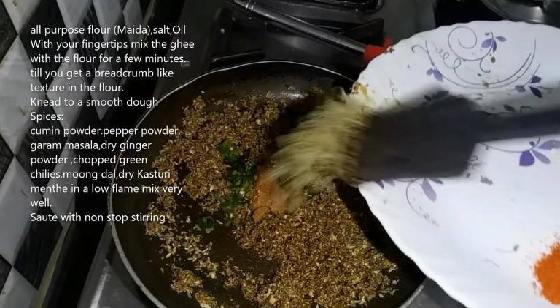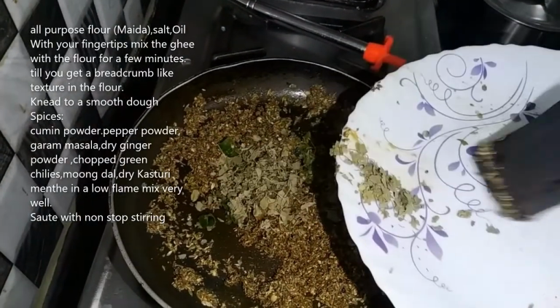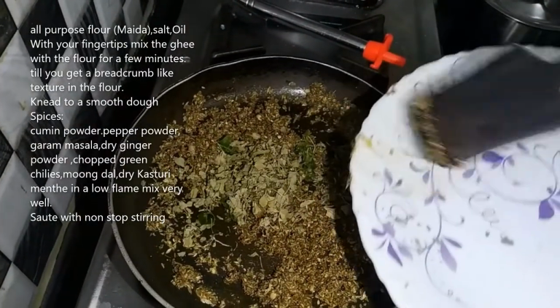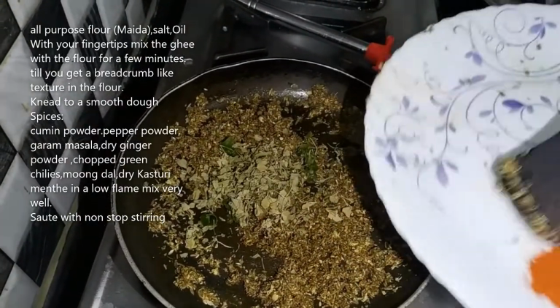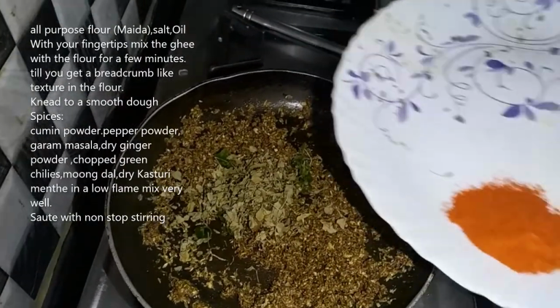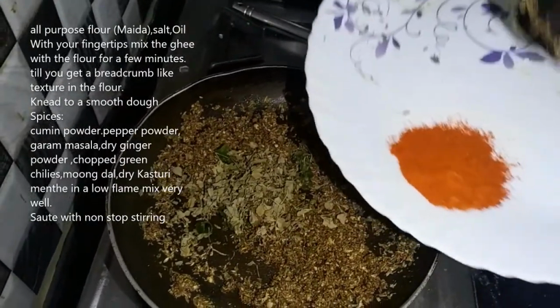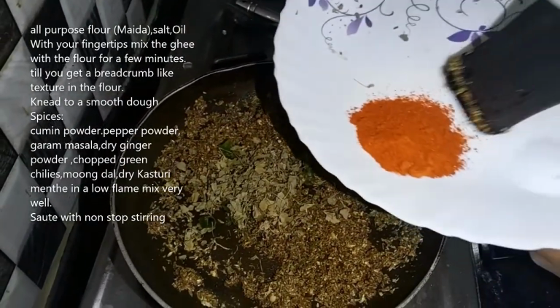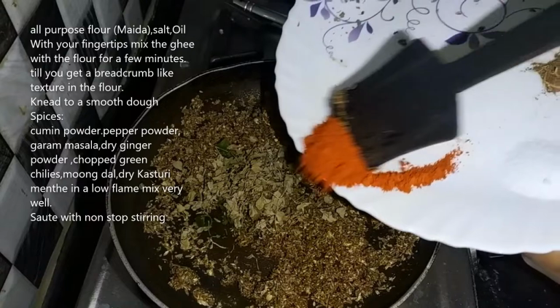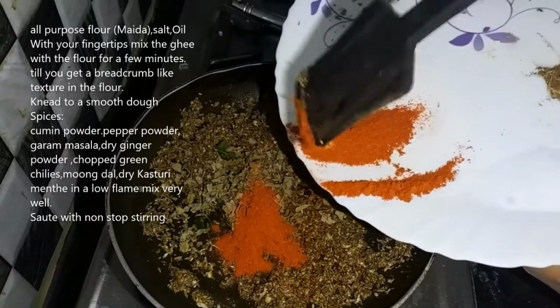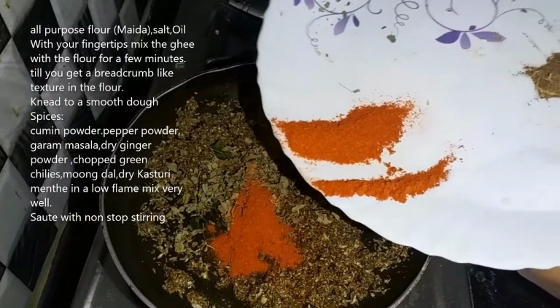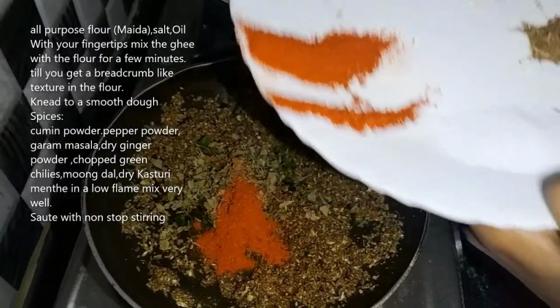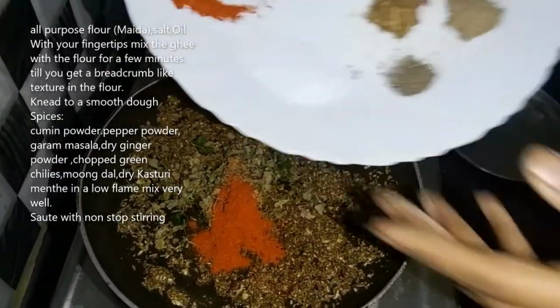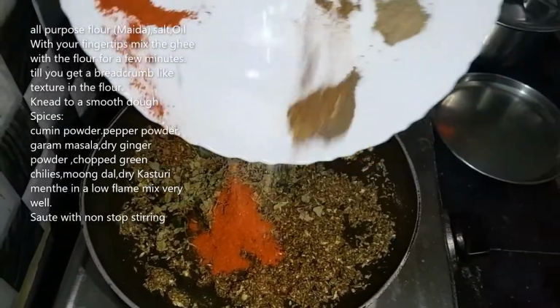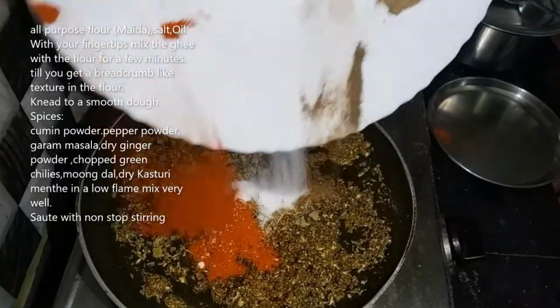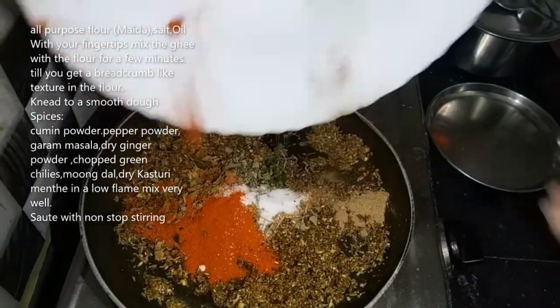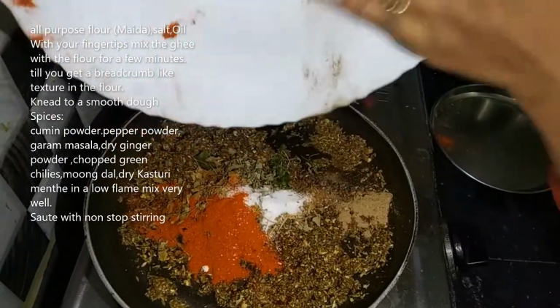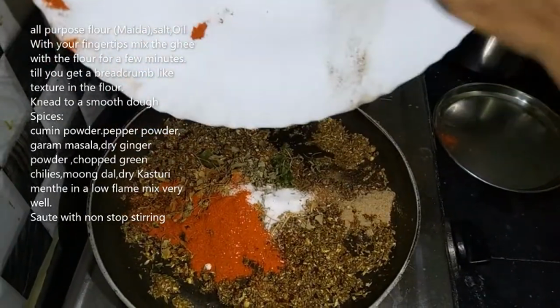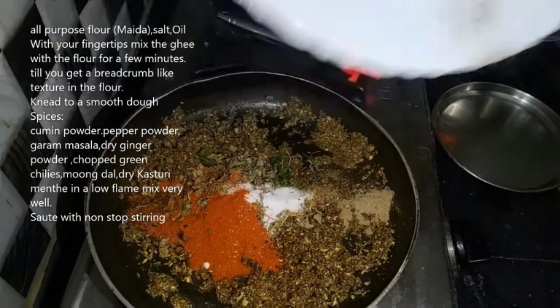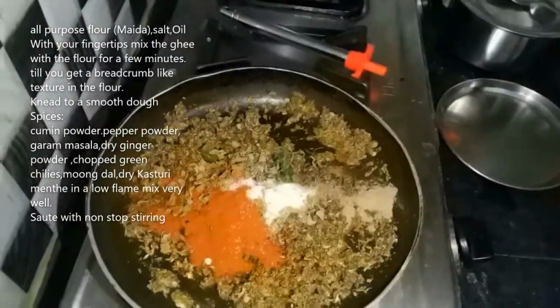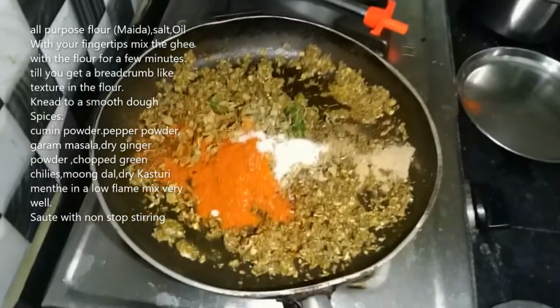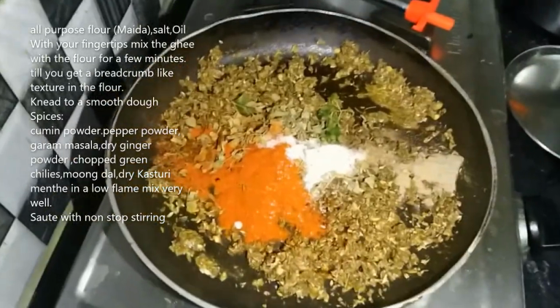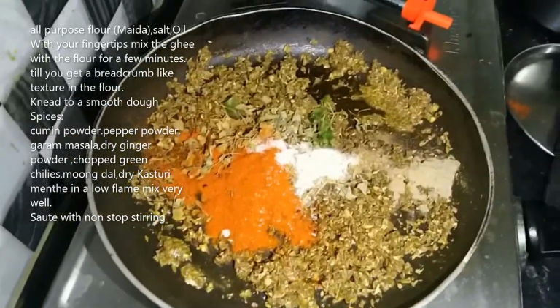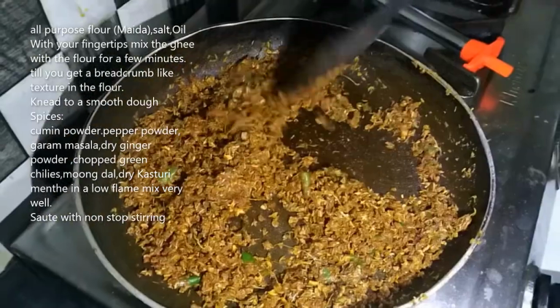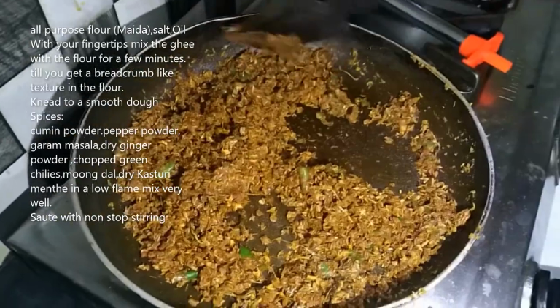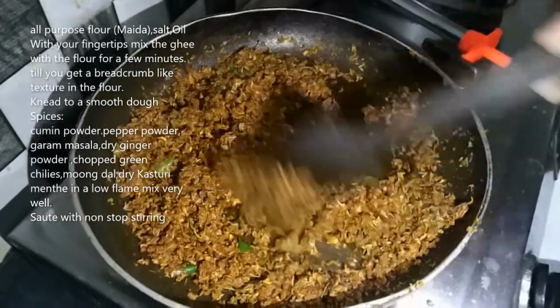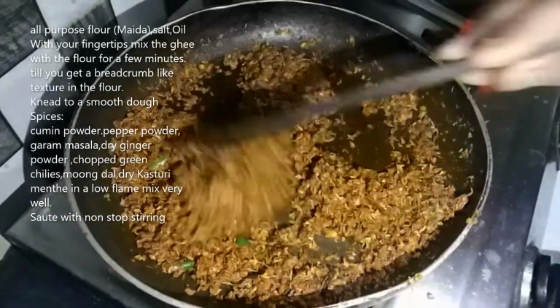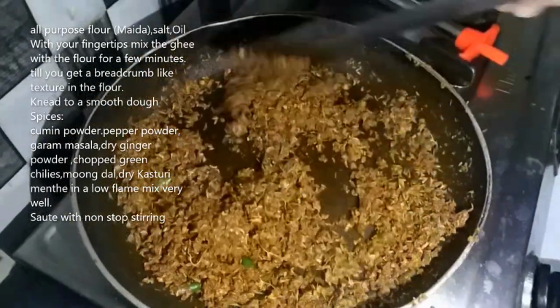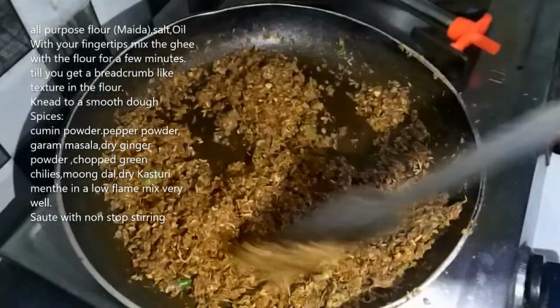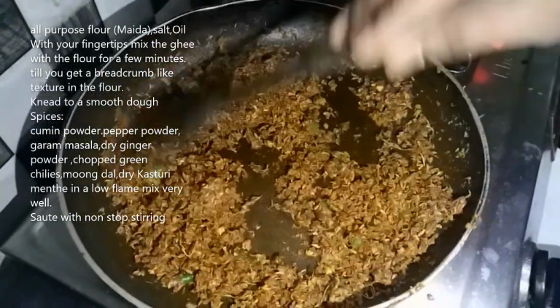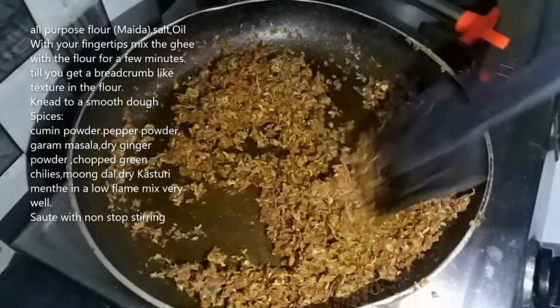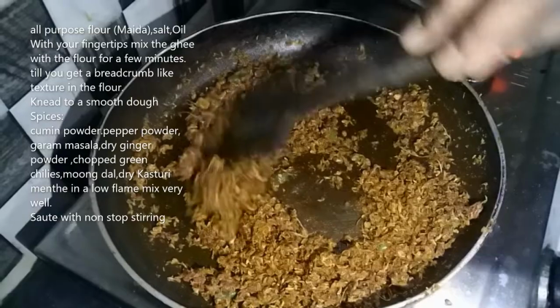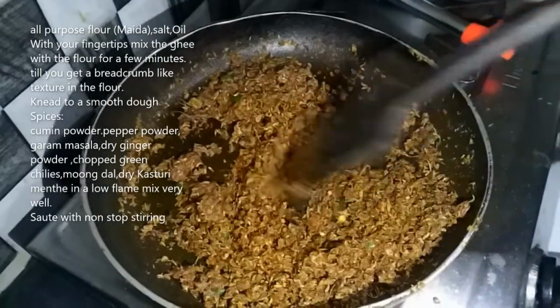We cook the ingredients, and we cook the ingredients for a bit. We cook the ingredients.